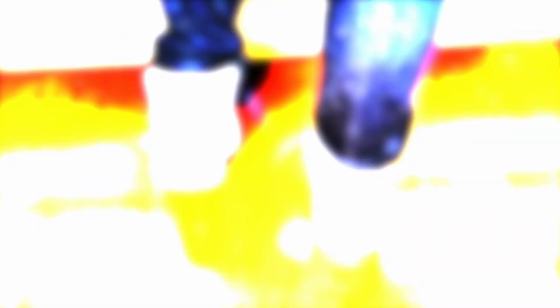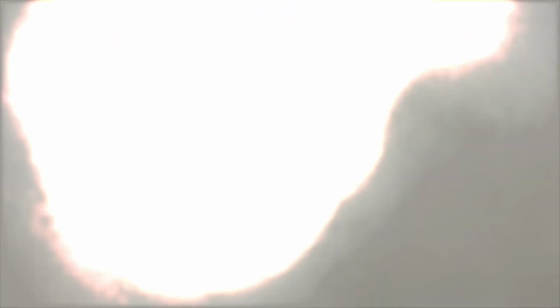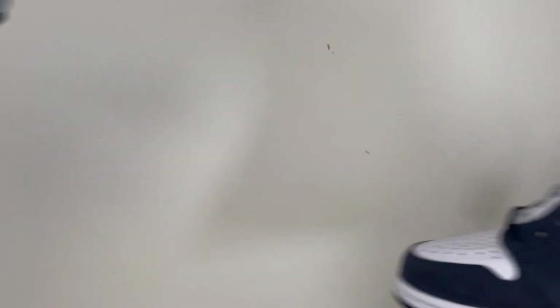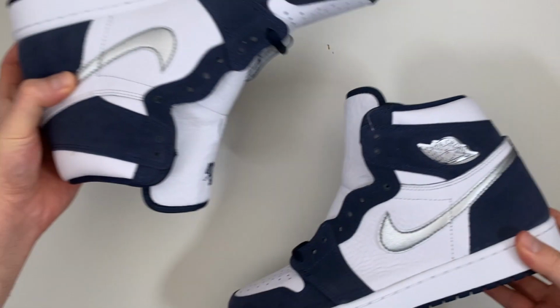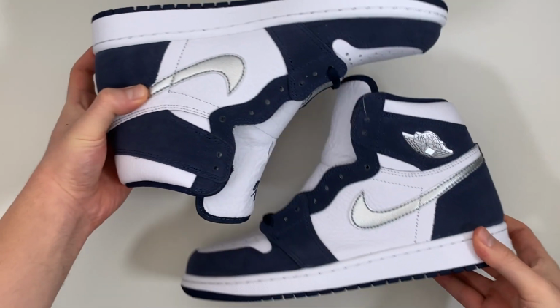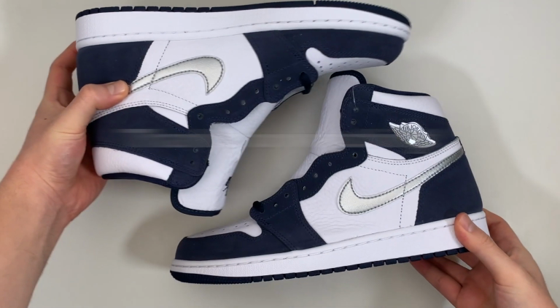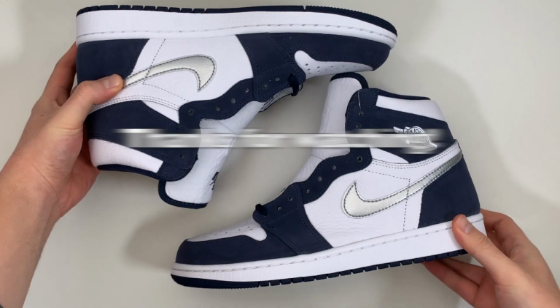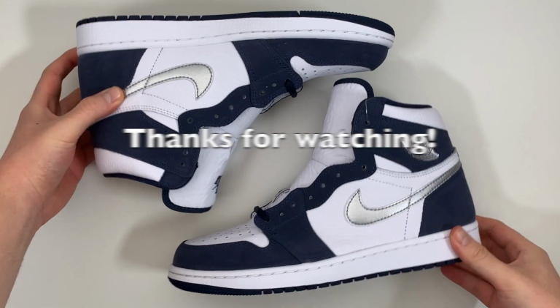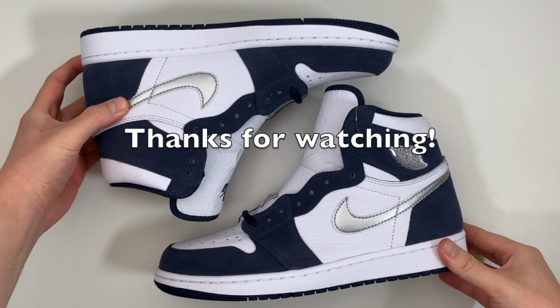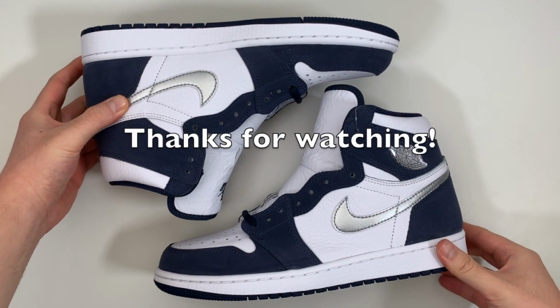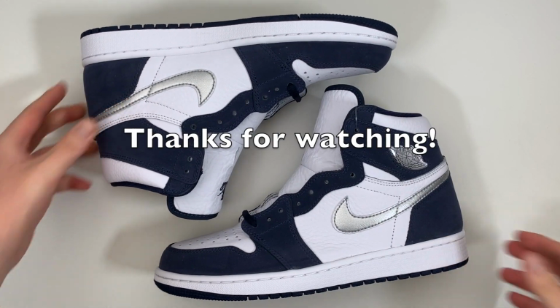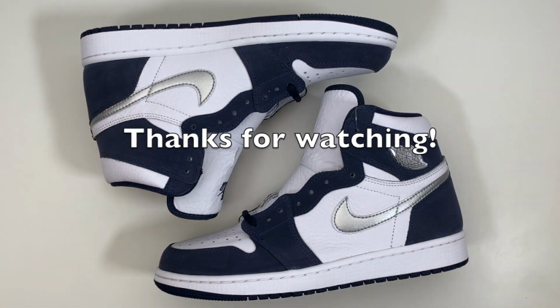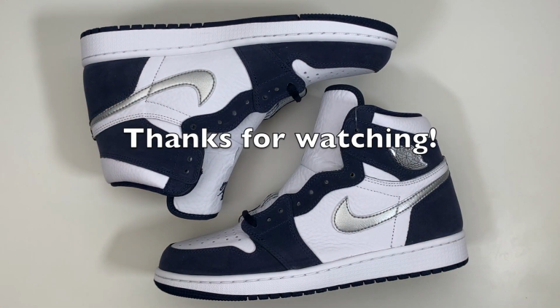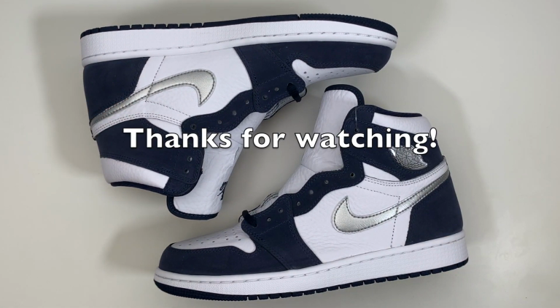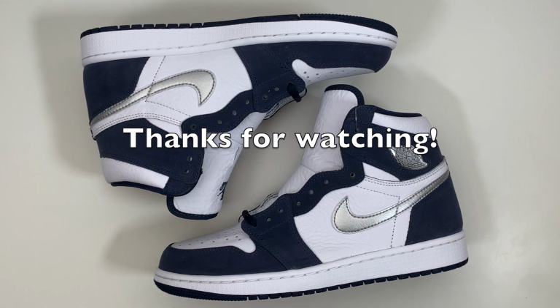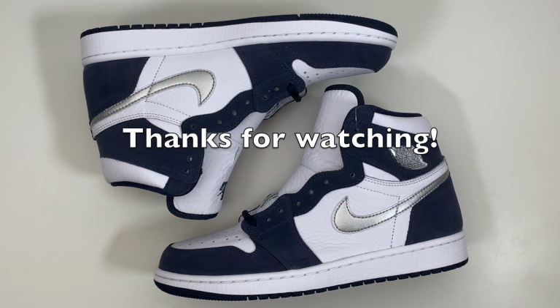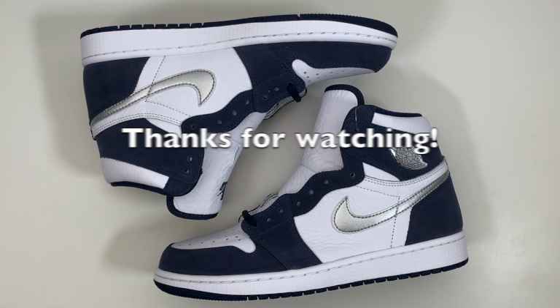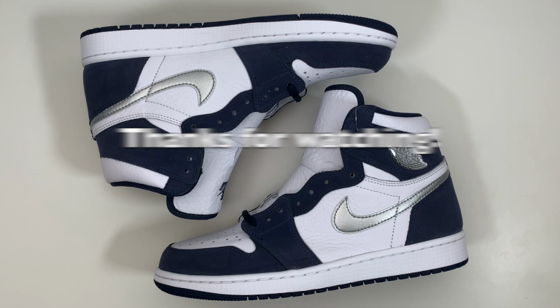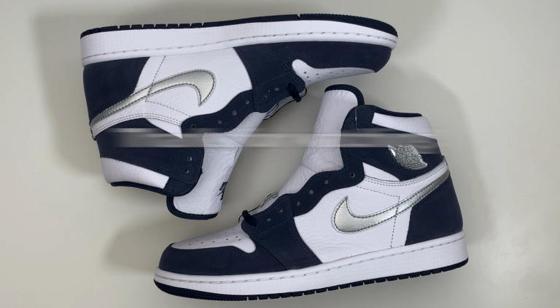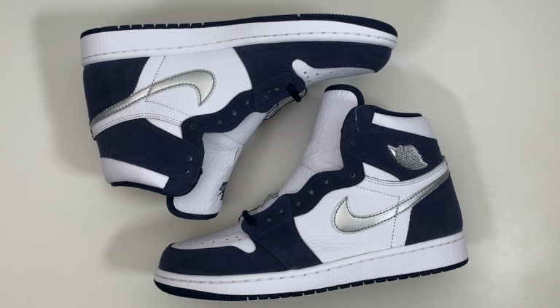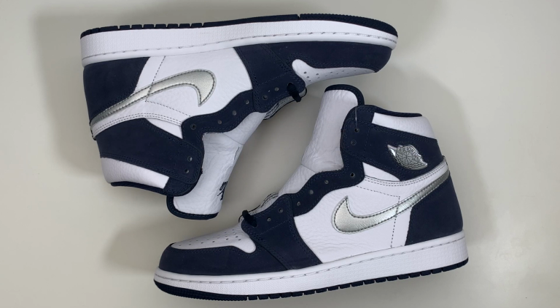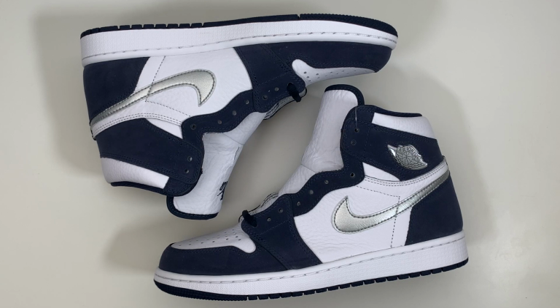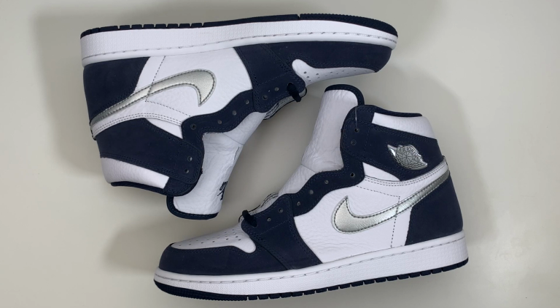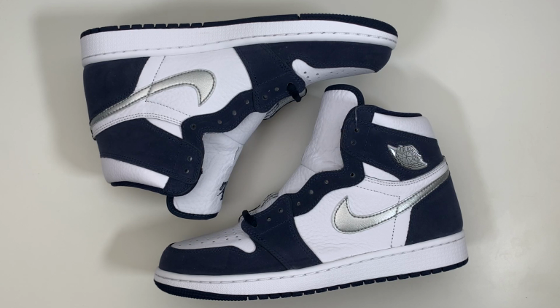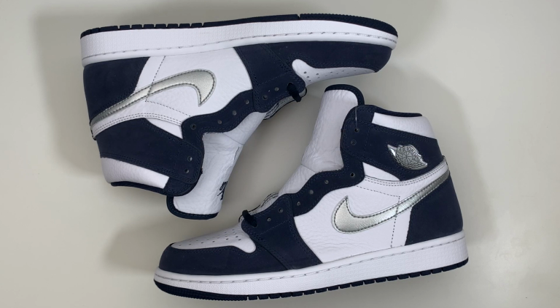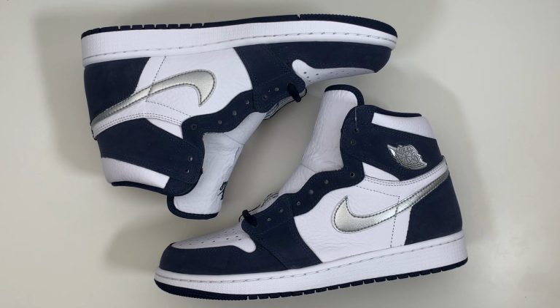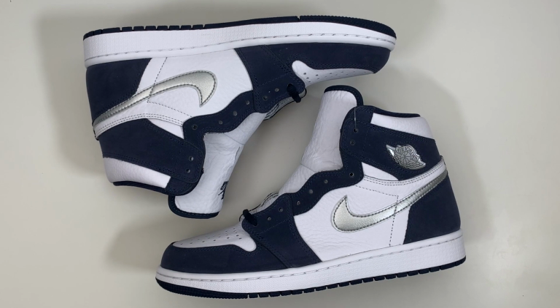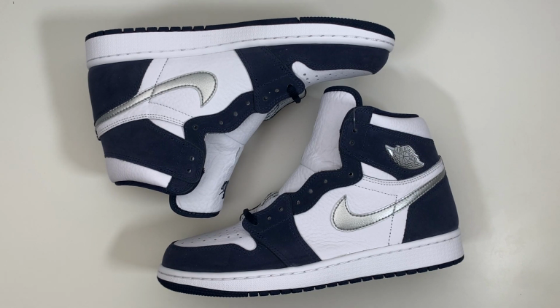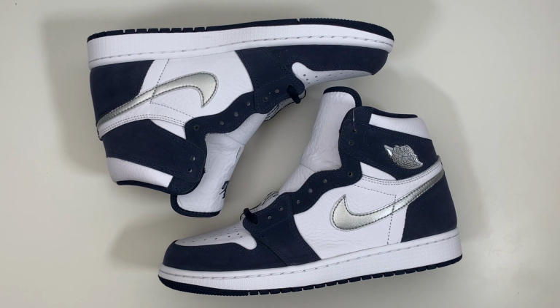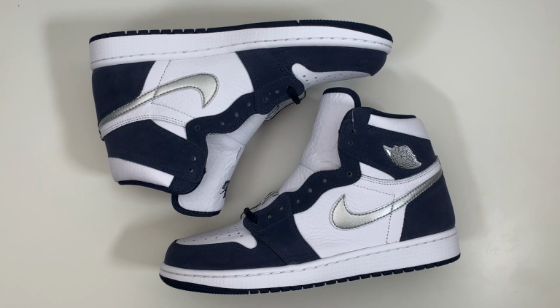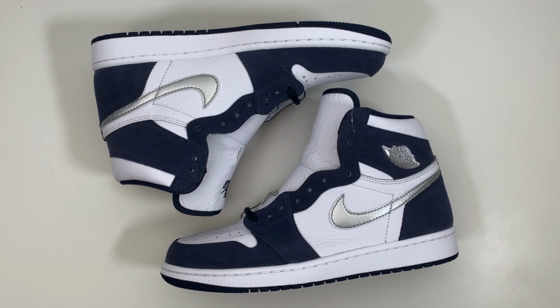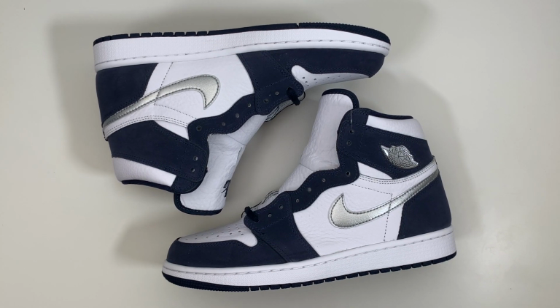And that brings us to the end of this review. Thanks so much for watching. Don't forget to like and subscribe for more sneaker related content, and I'll catch you on the next video.